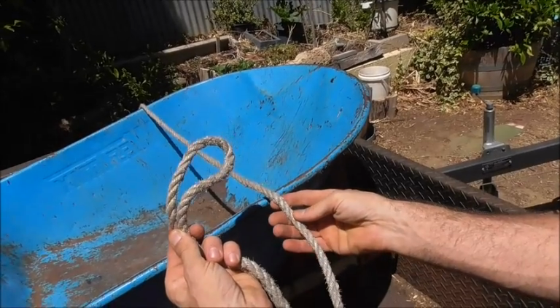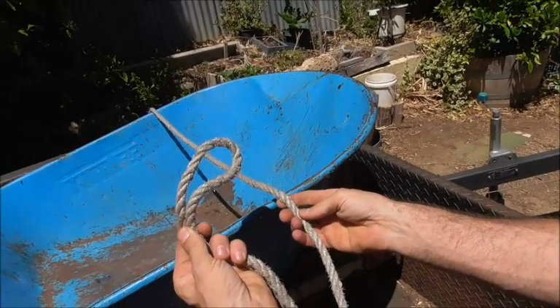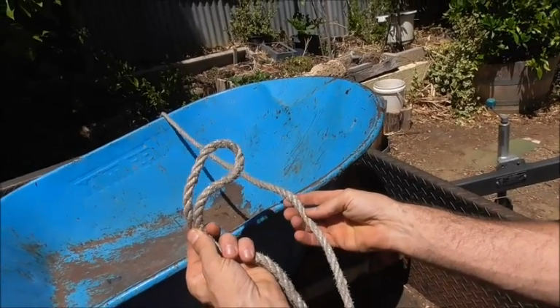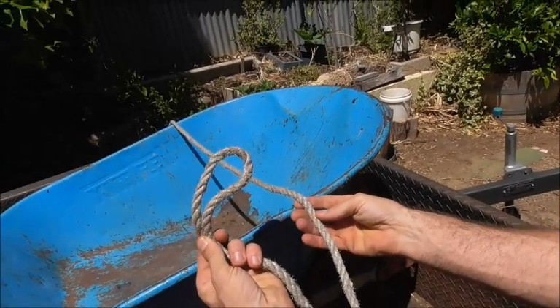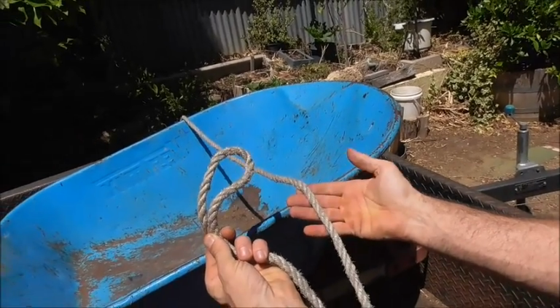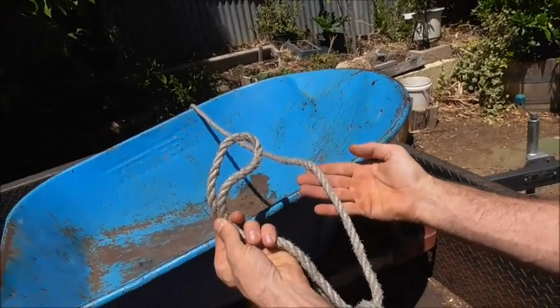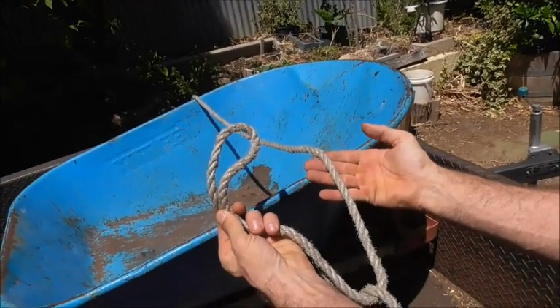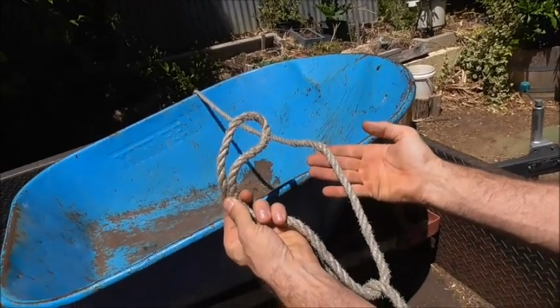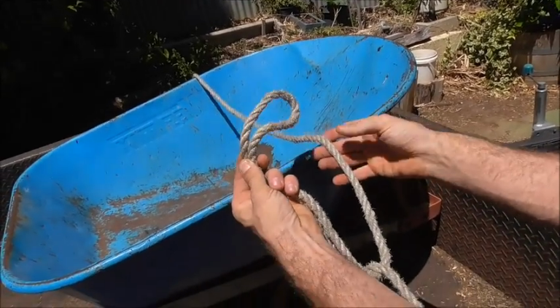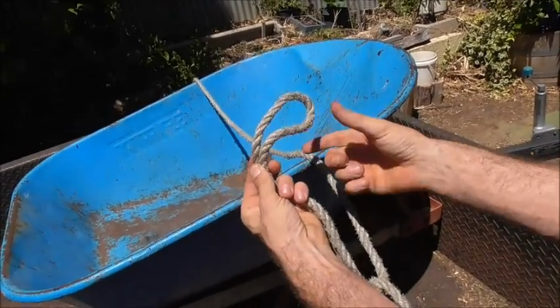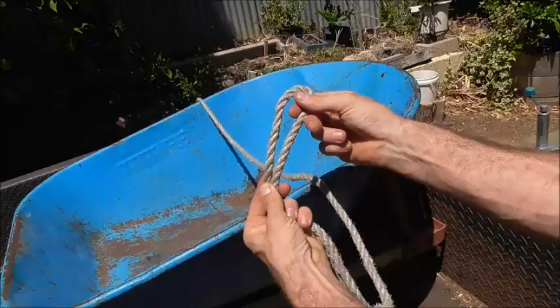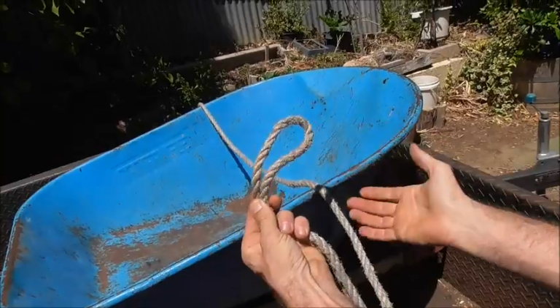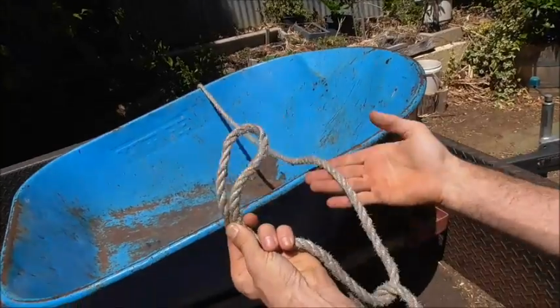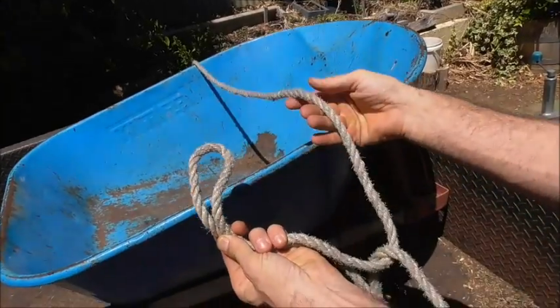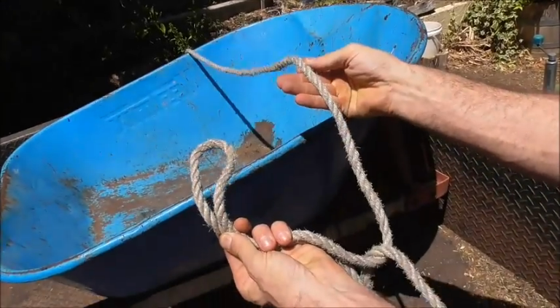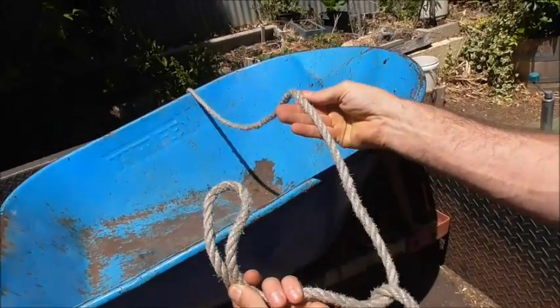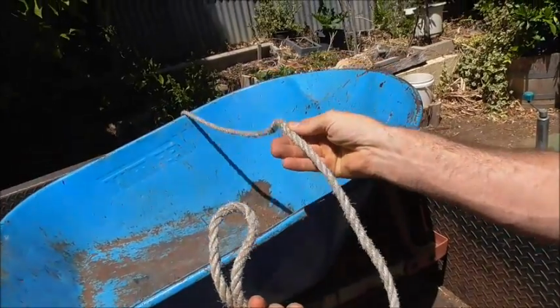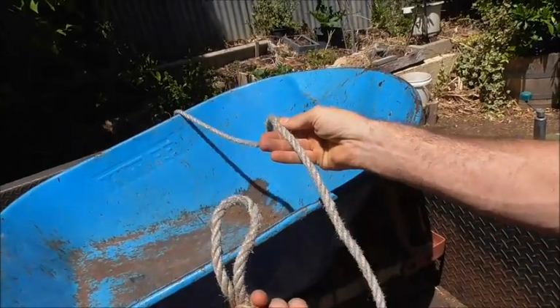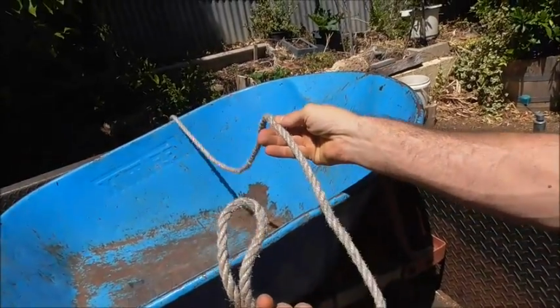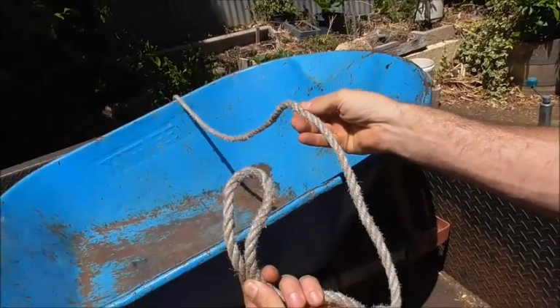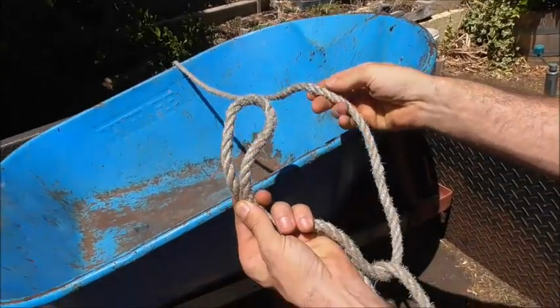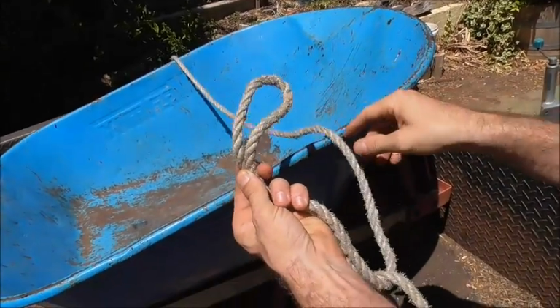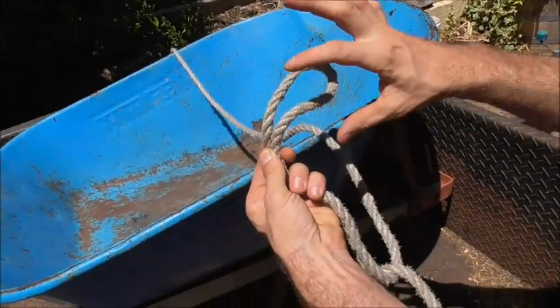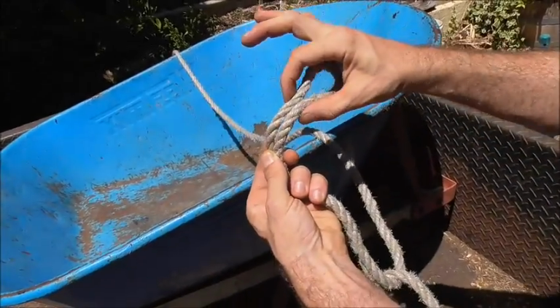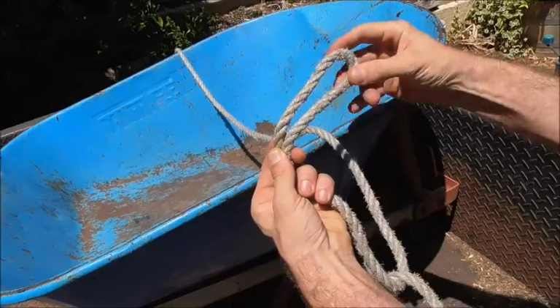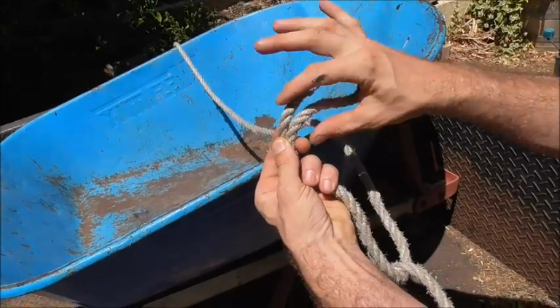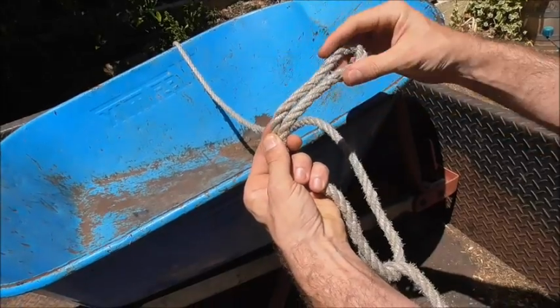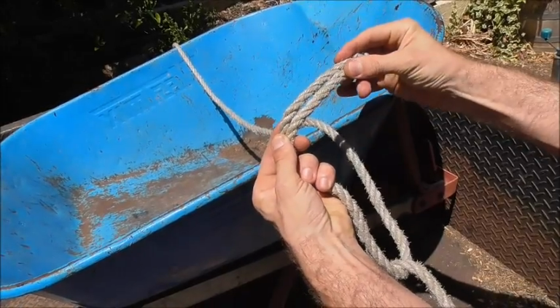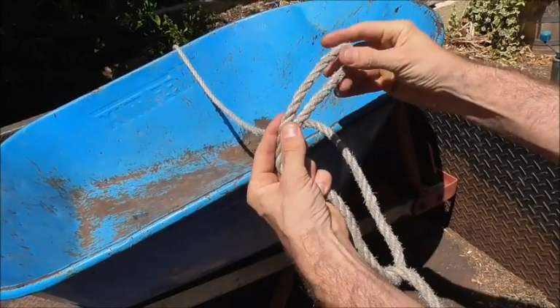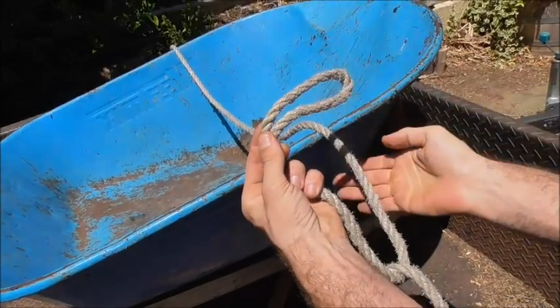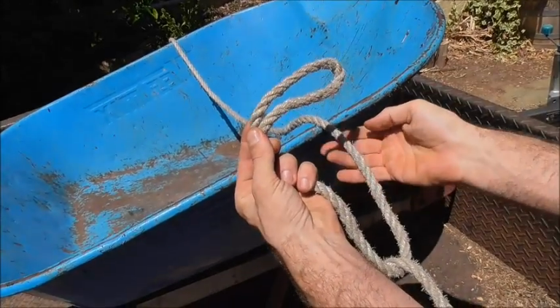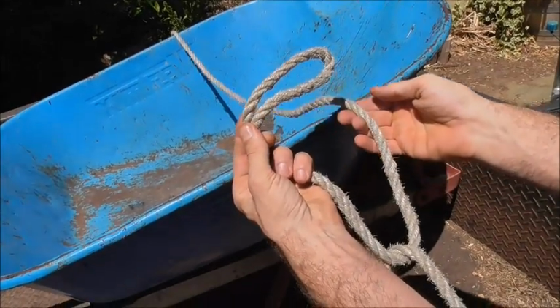I'm just changing angles so you can see what's going on a little more clearly. I've got this bight and I'm going to take the rope that's on the far side and wrap it around this bight here to form a loop.